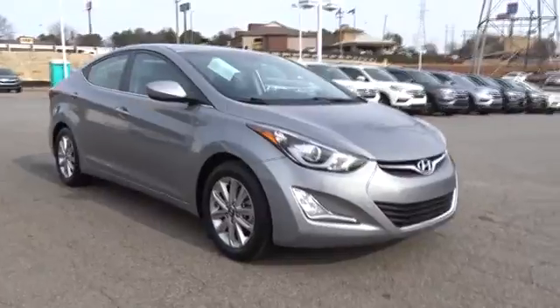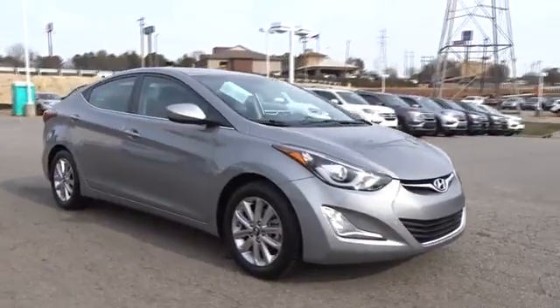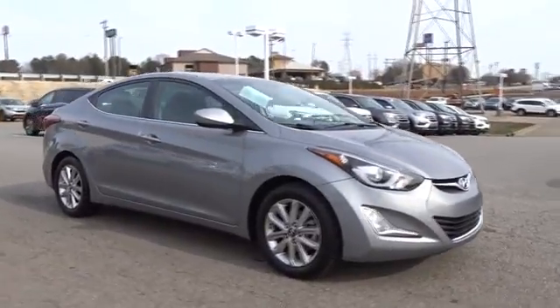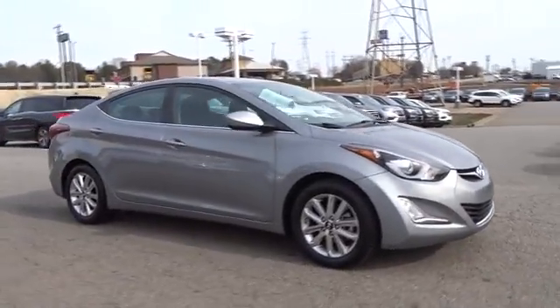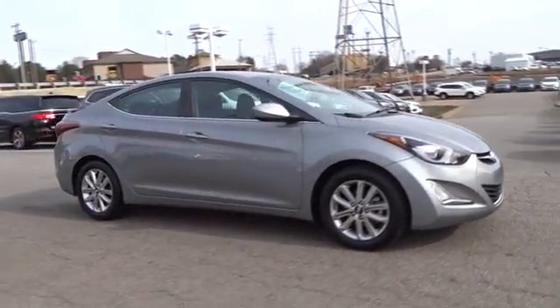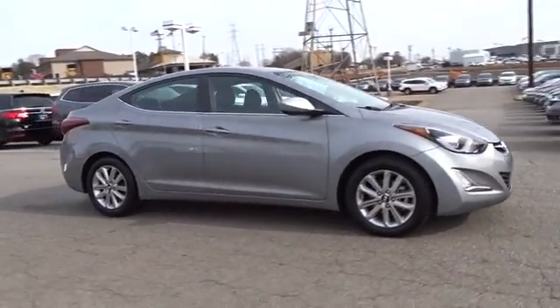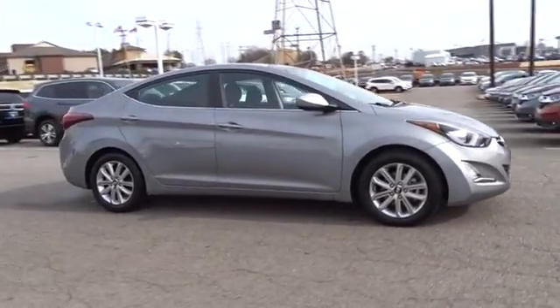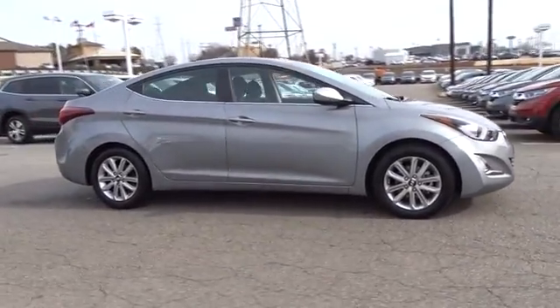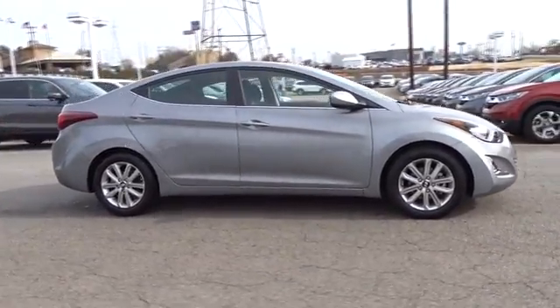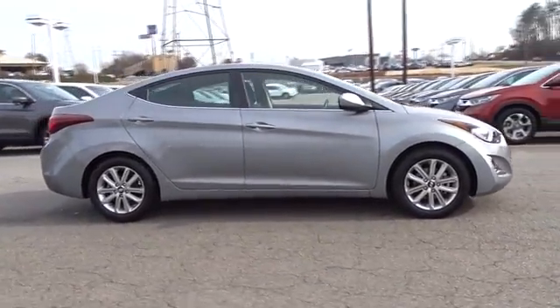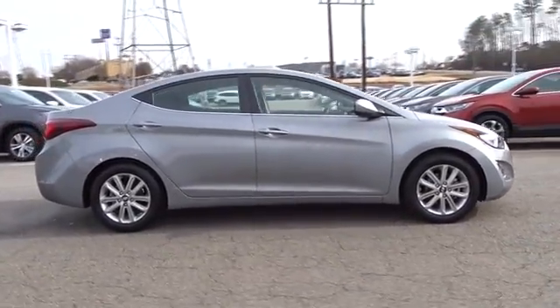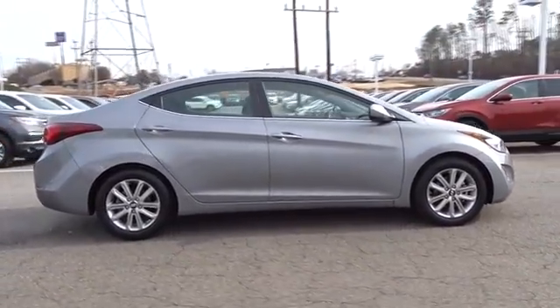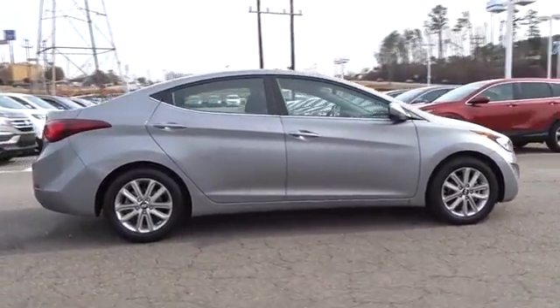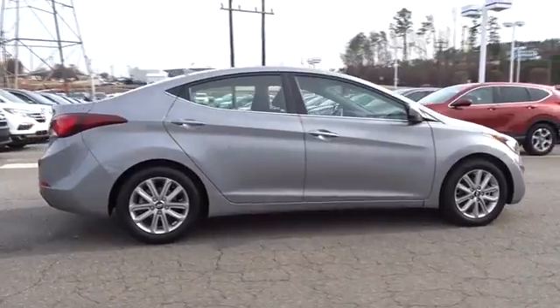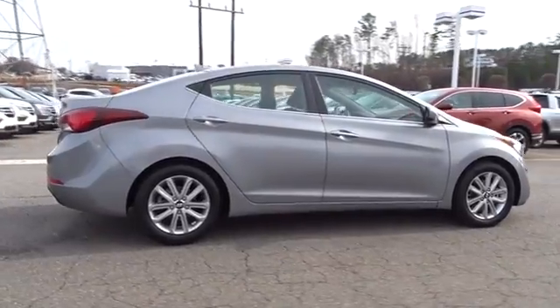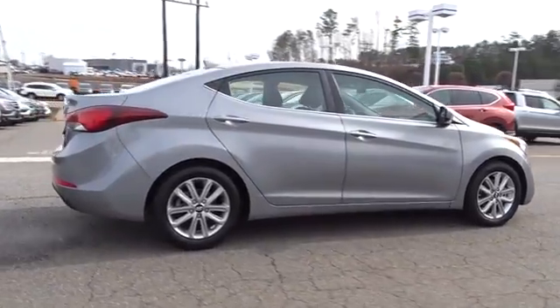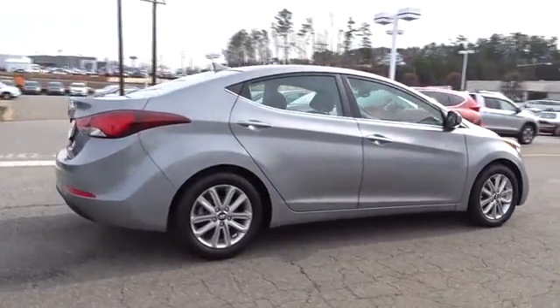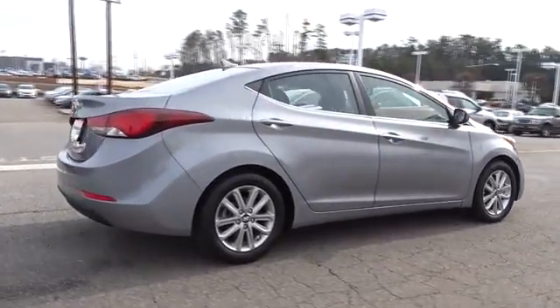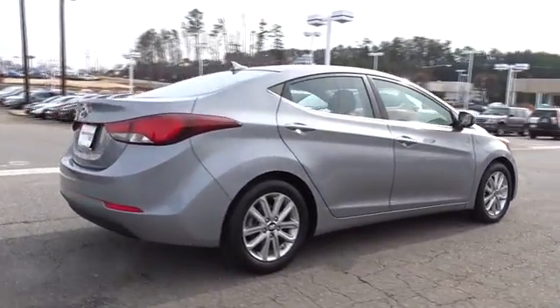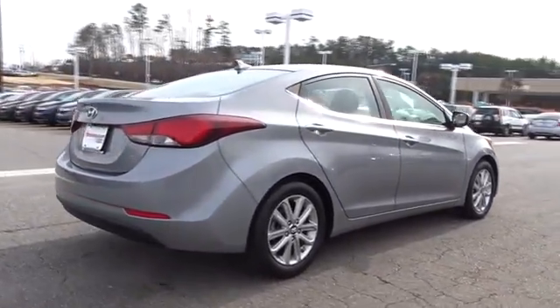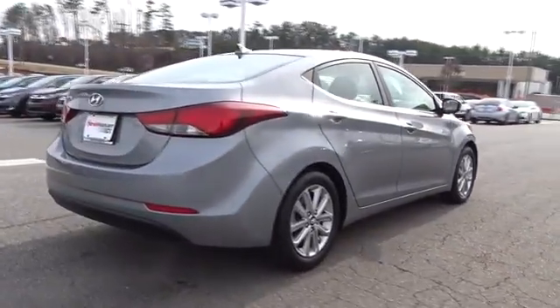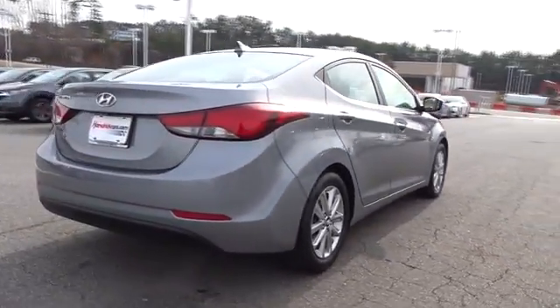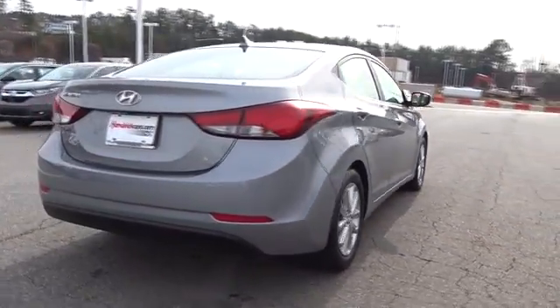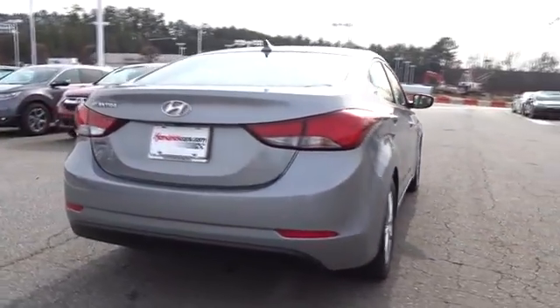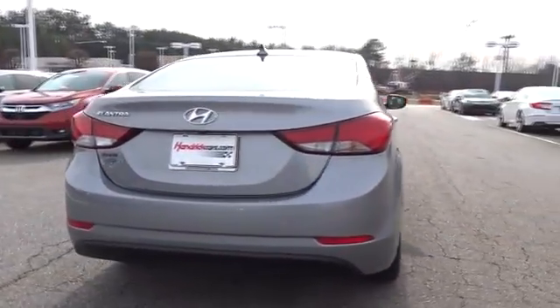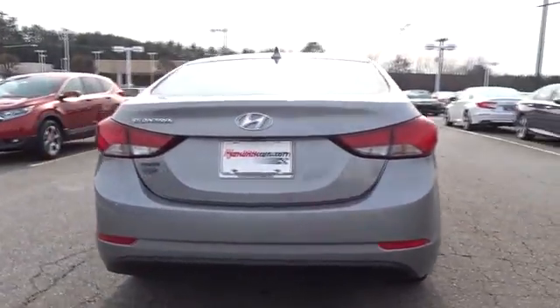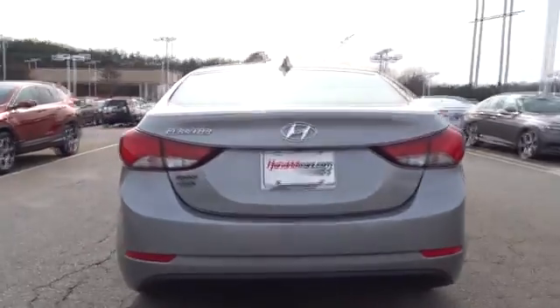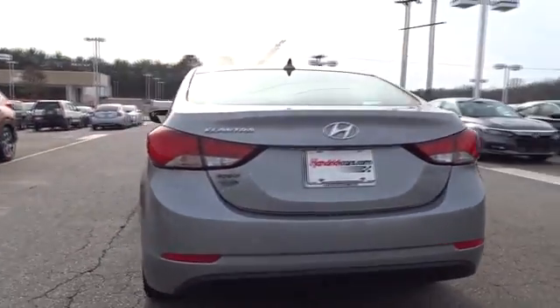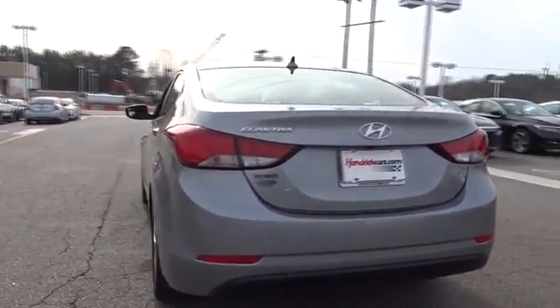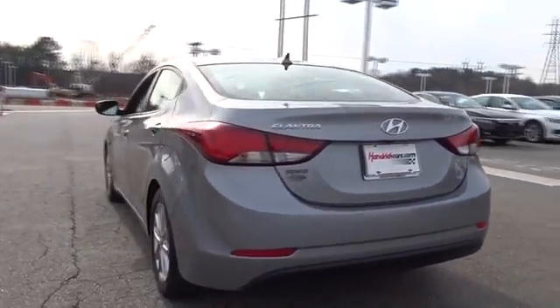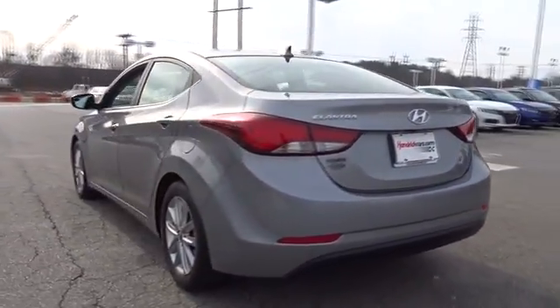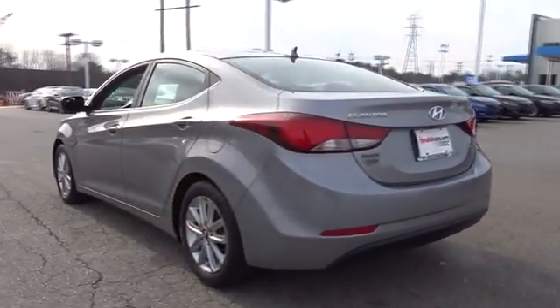The 2015 Hyundai Elantra. The Elantra boasts the most interior room in its class and gets an exceptional 35 mpg. With its luxurious standard features, the Elantra is an easy choice.